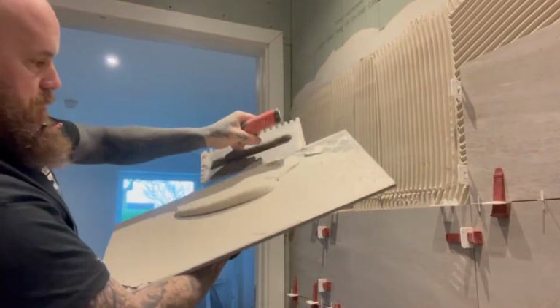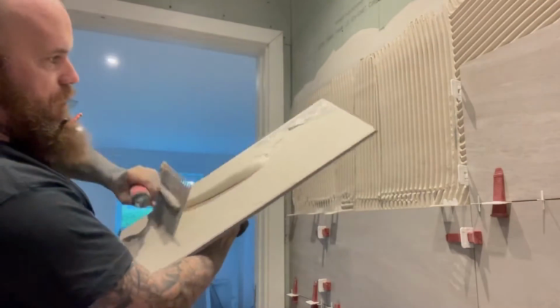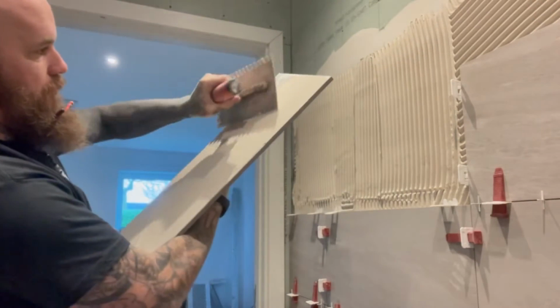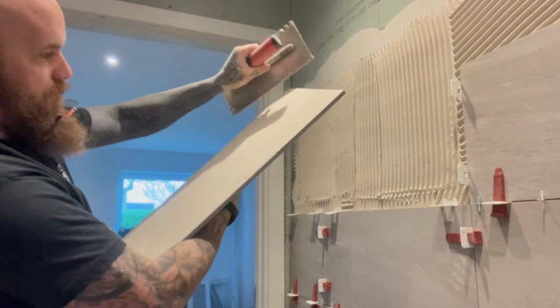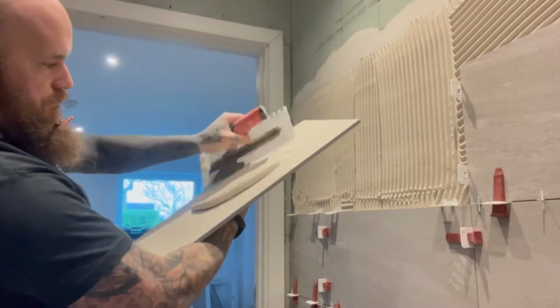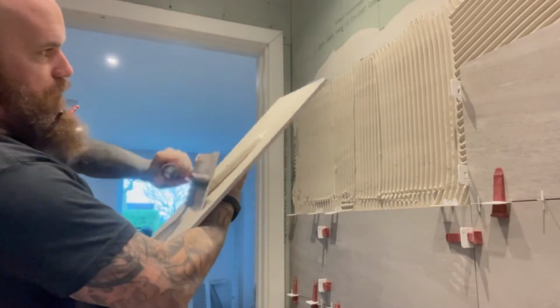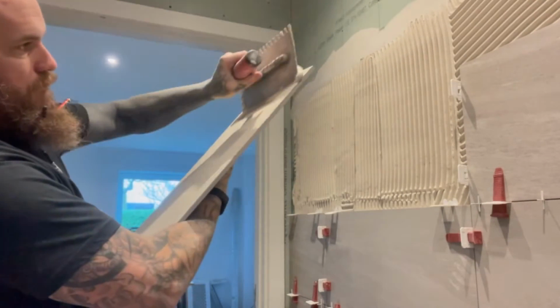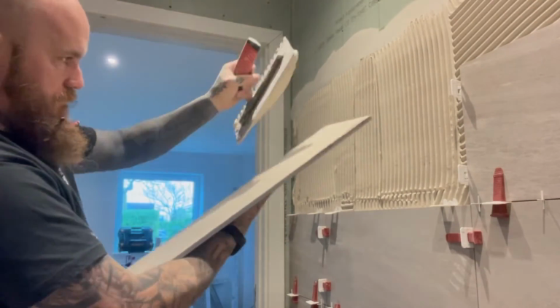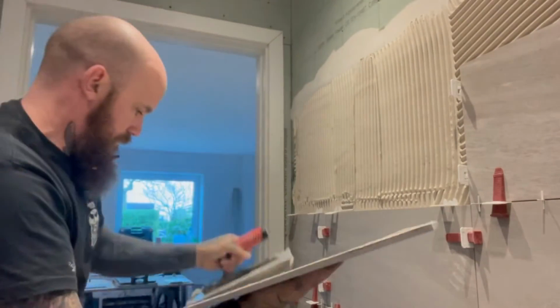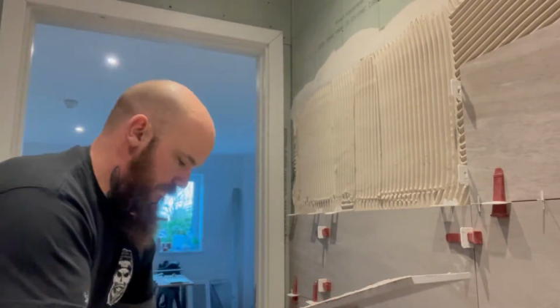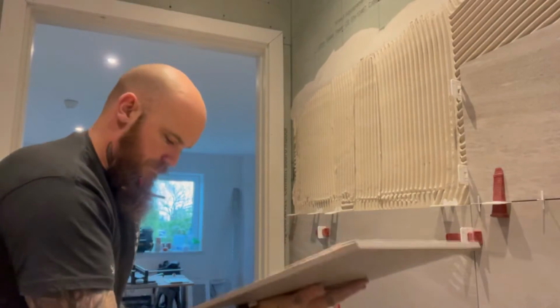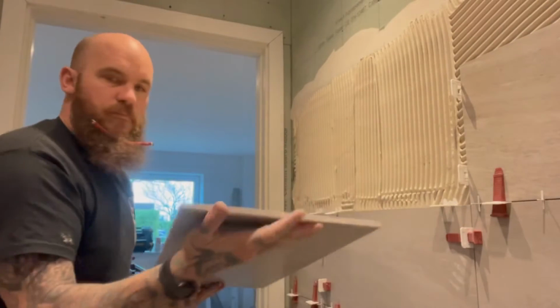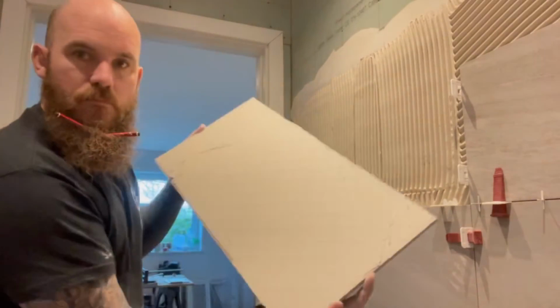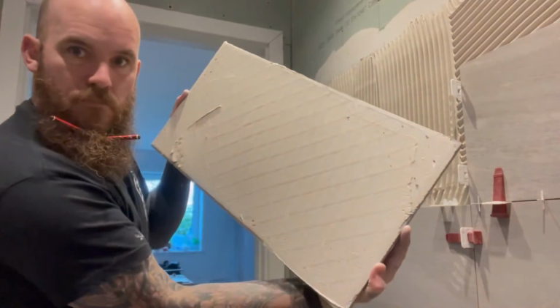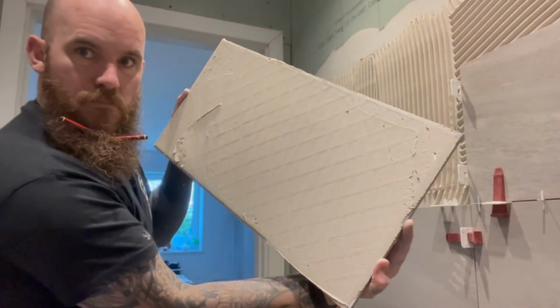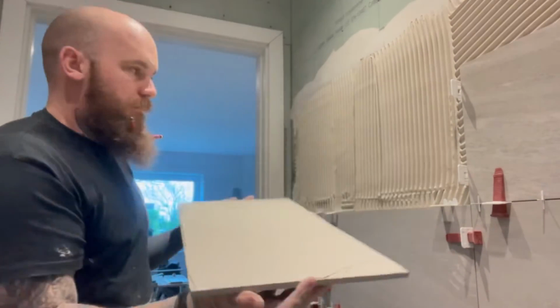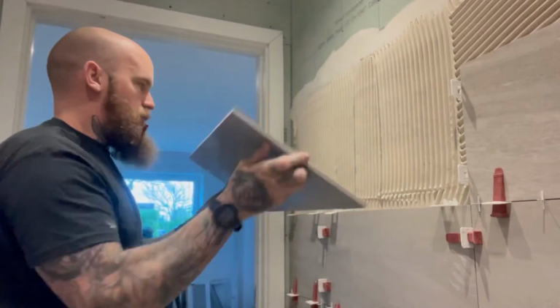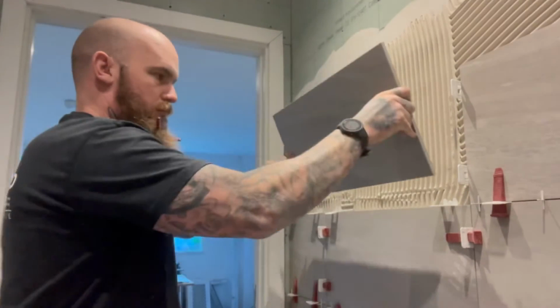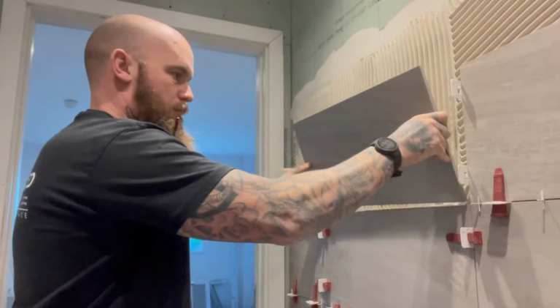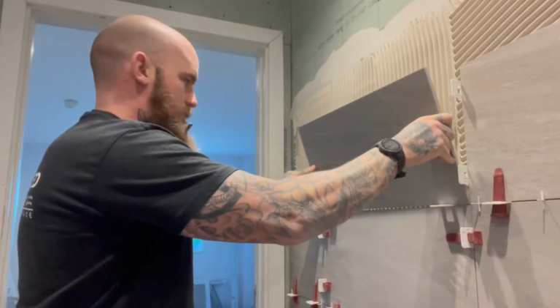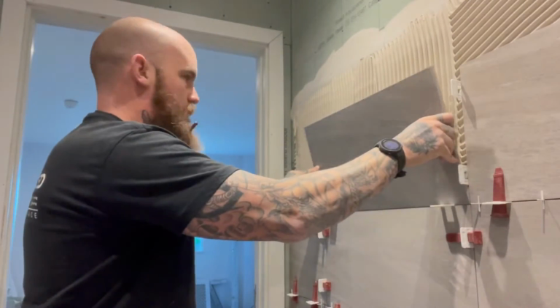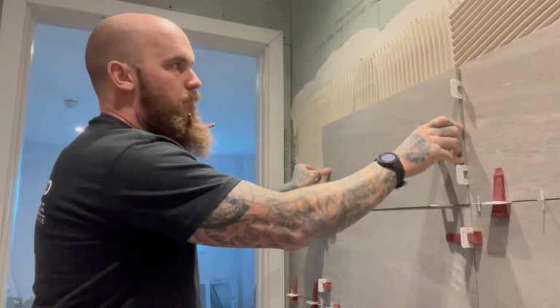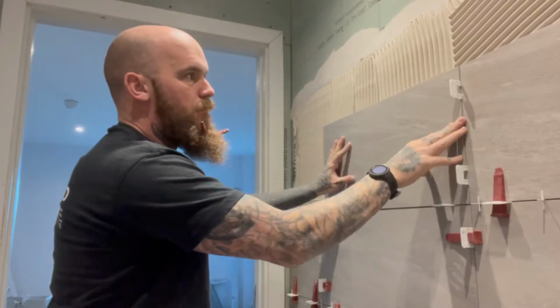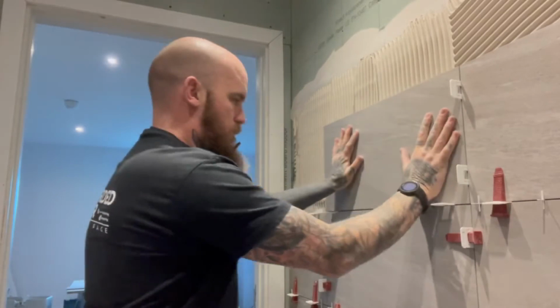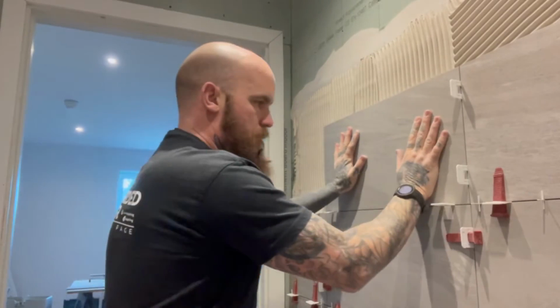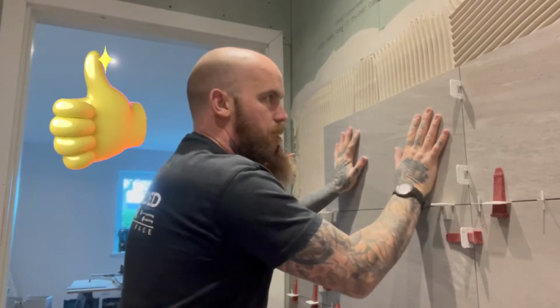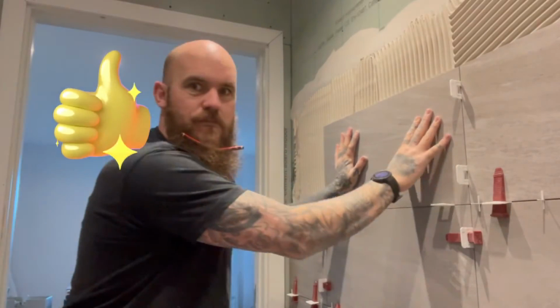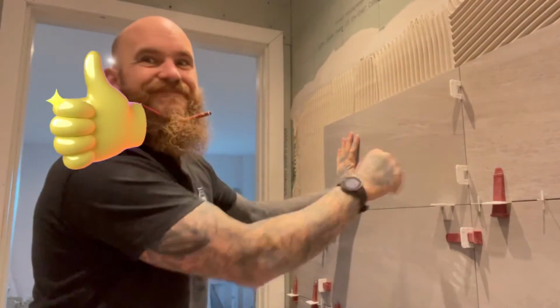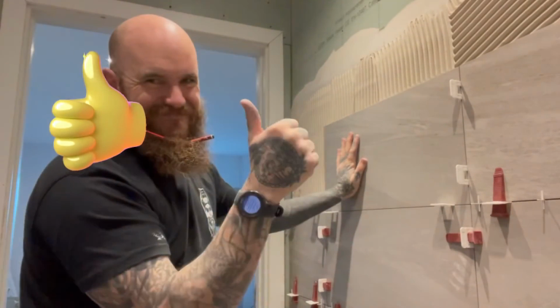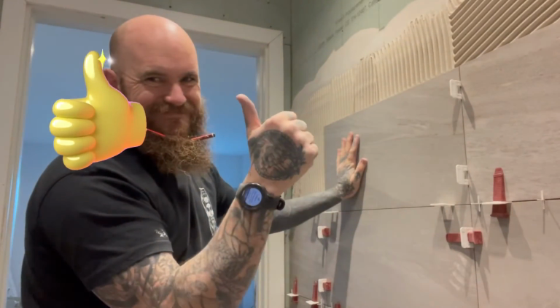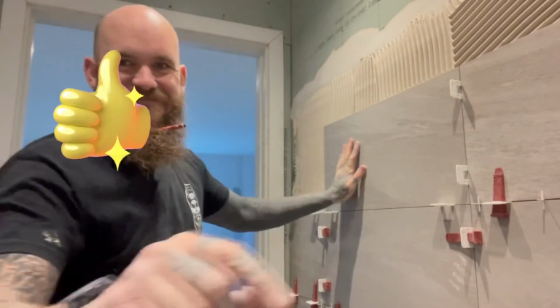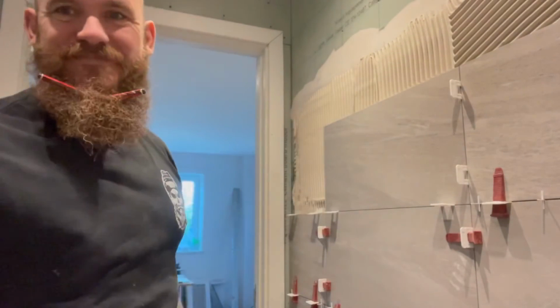There you go — nice and clean. Now we're ready to put it on the wall. There you go. Good tip.